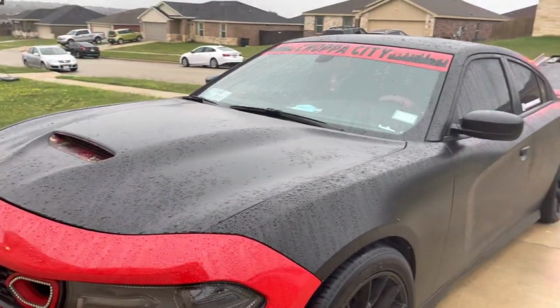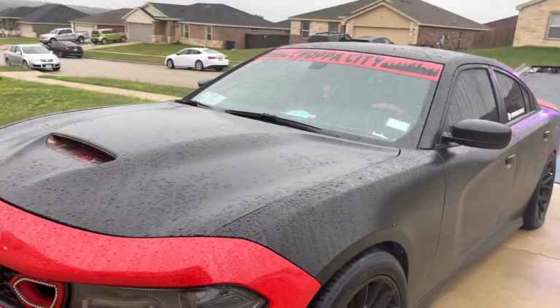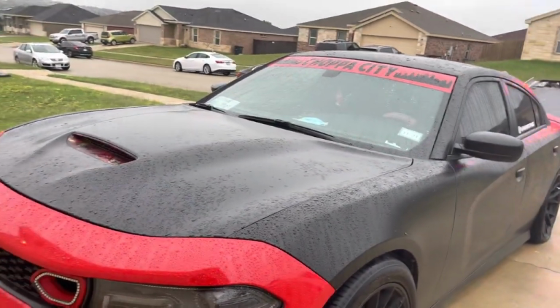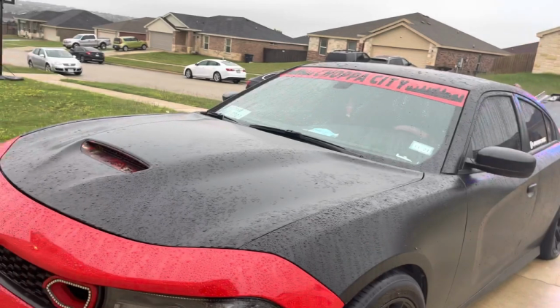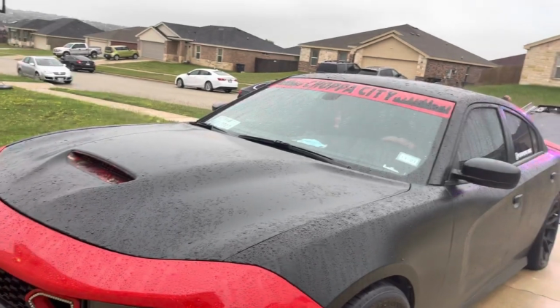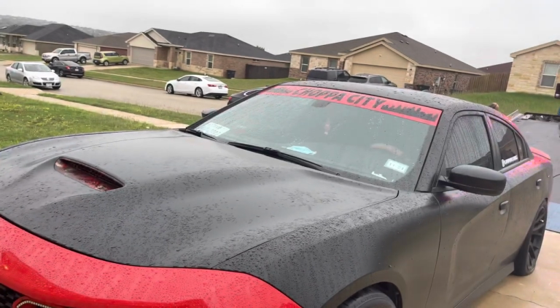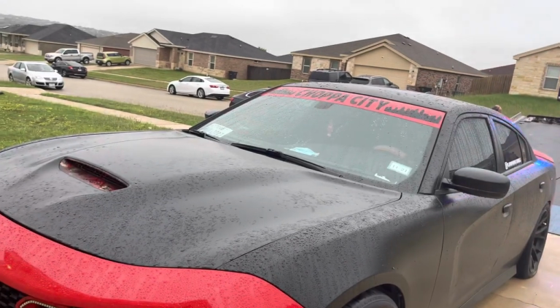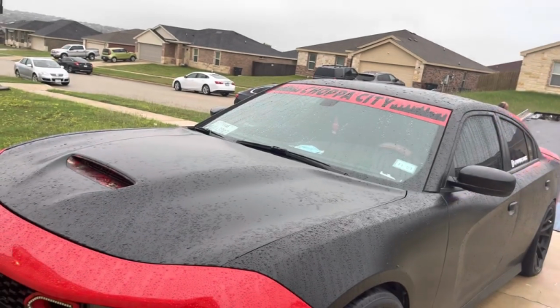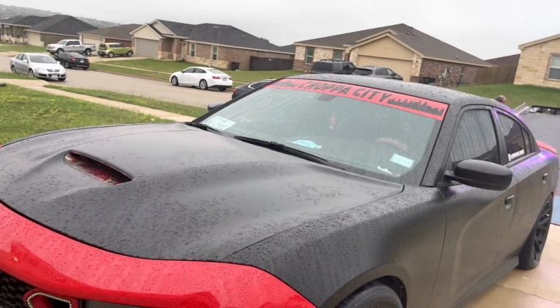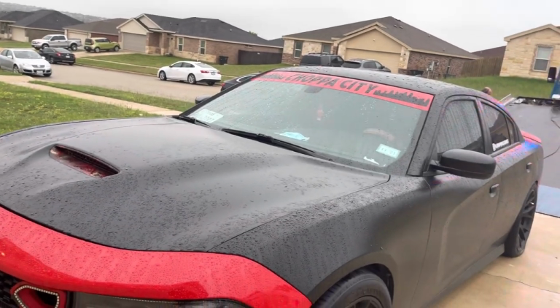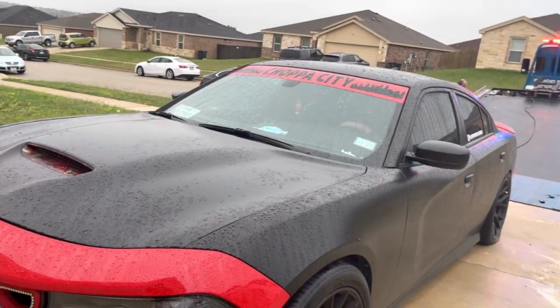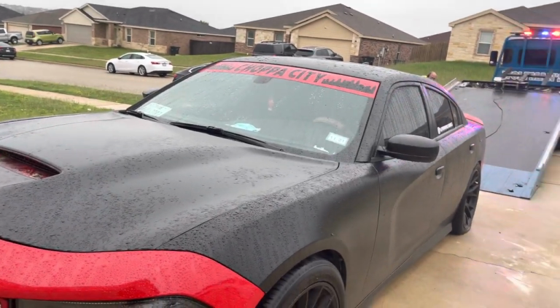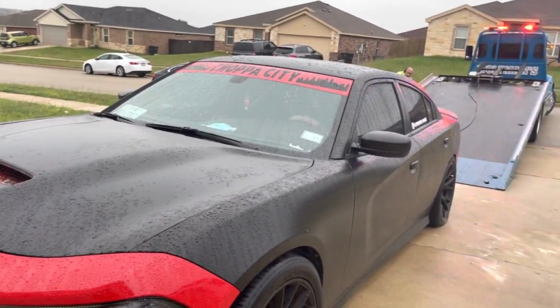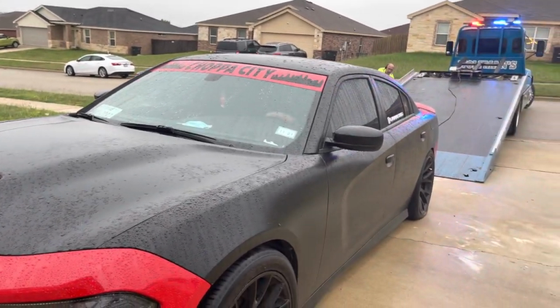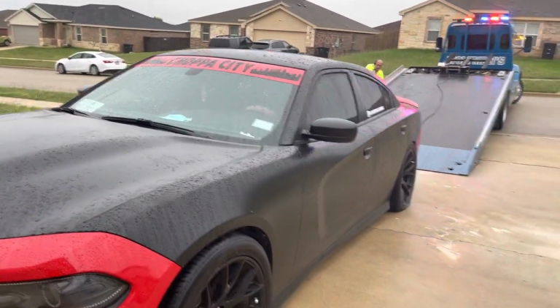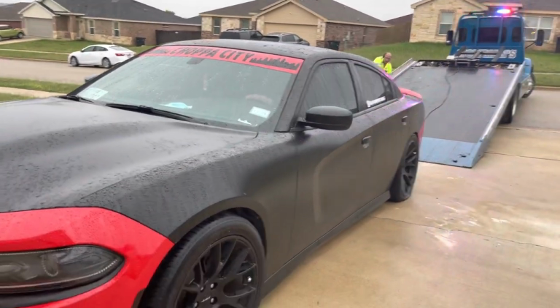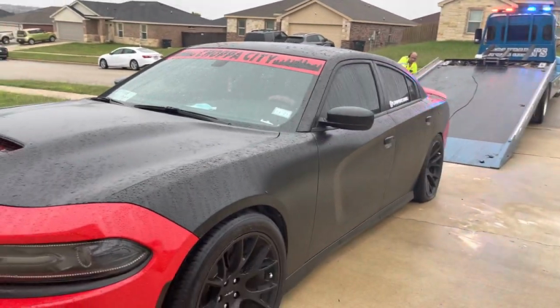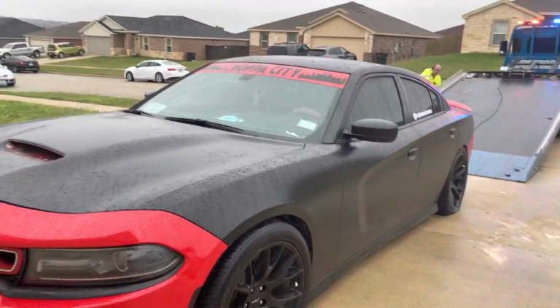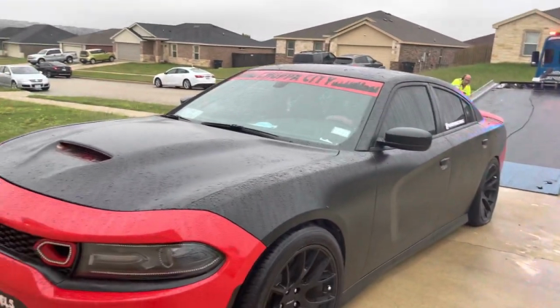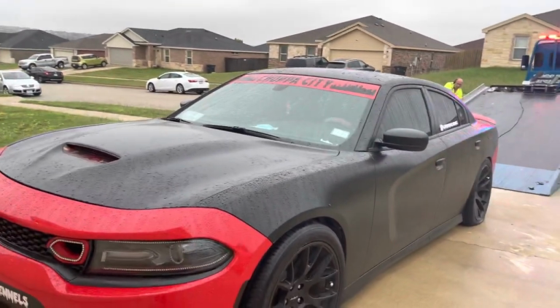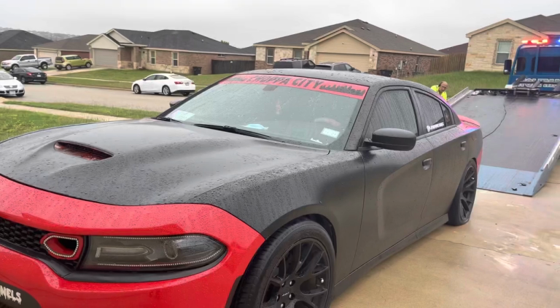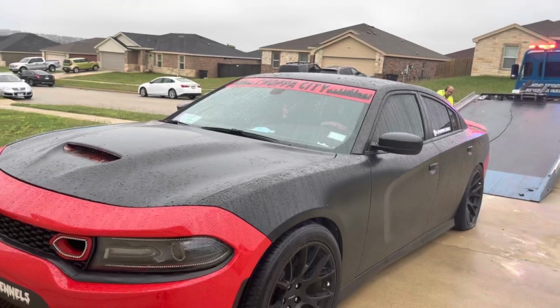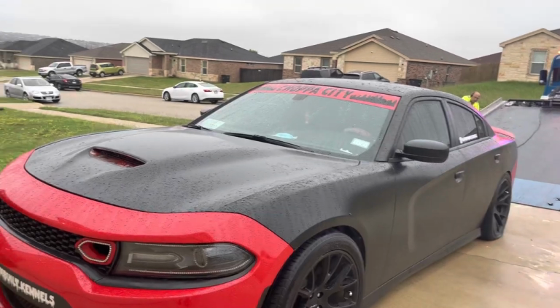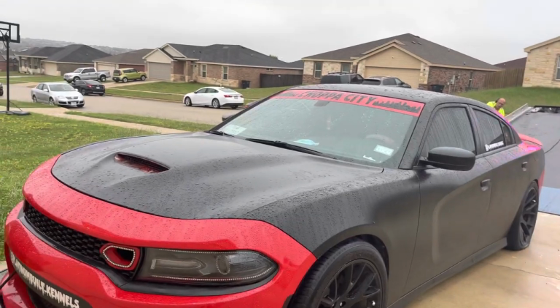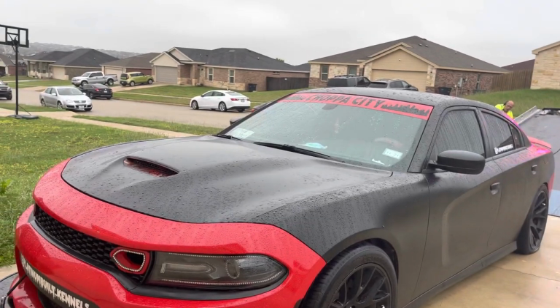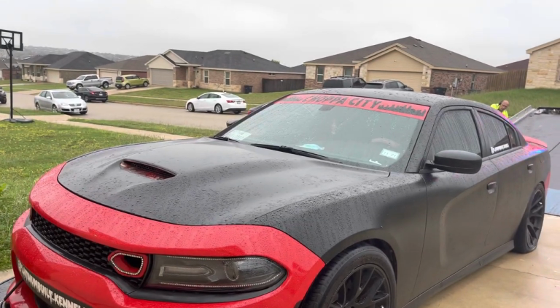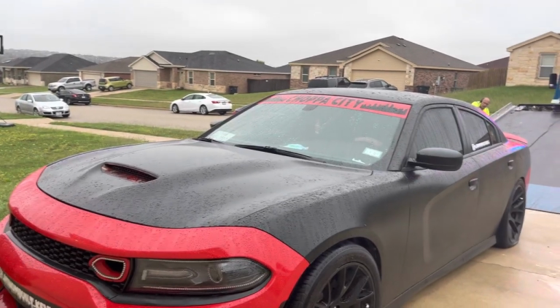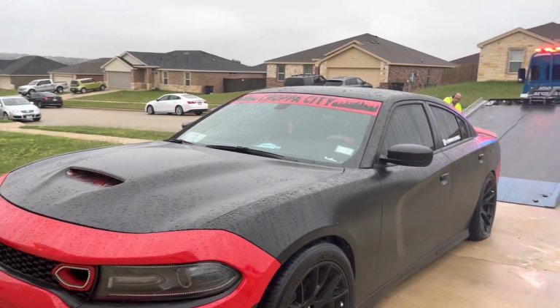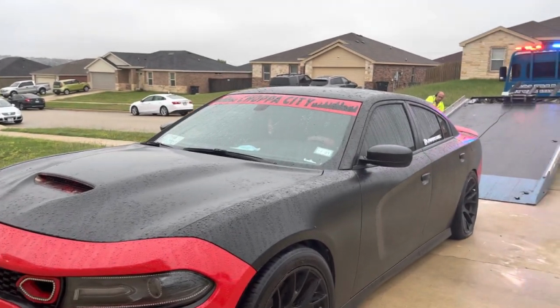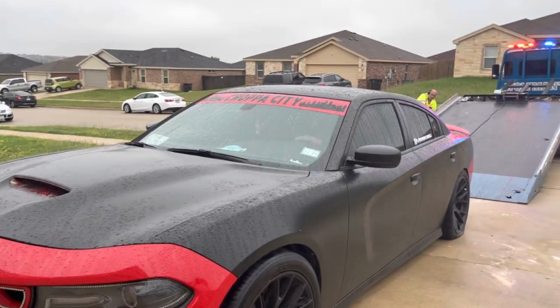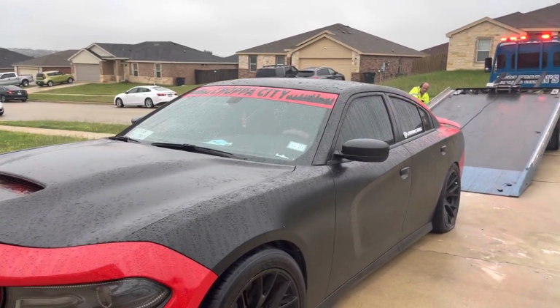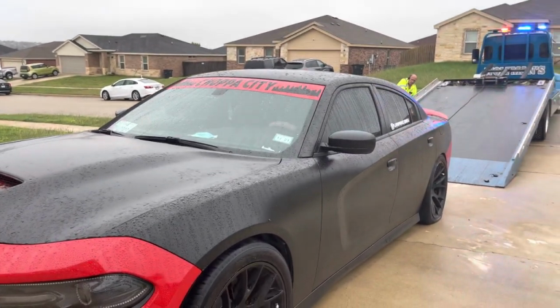Car's in neutral — I learned something new today. So if y'all wanna learn how to put the Dodge Charger in neutral, I got y'all. I'll let y'all know in the next video when I find out what happened.